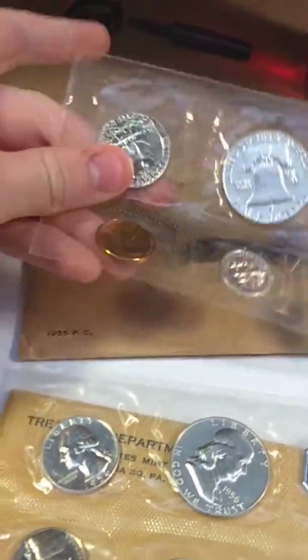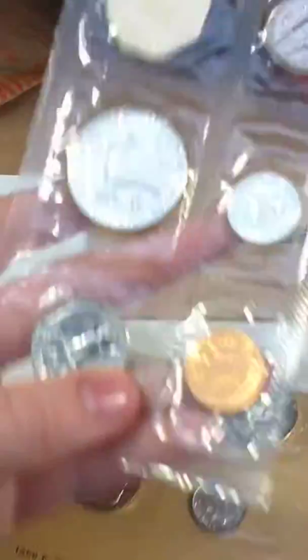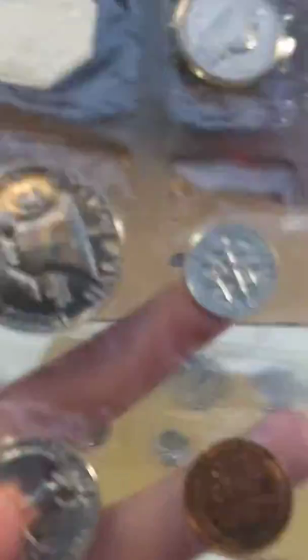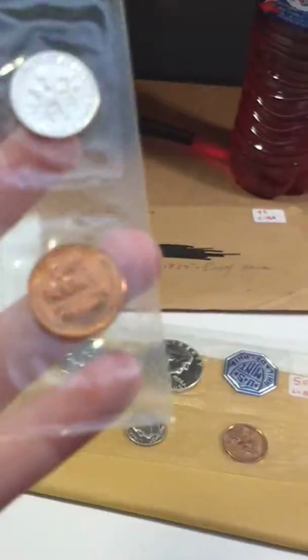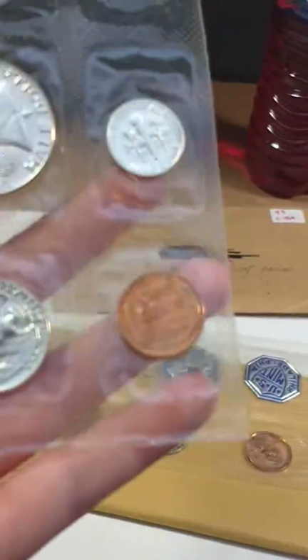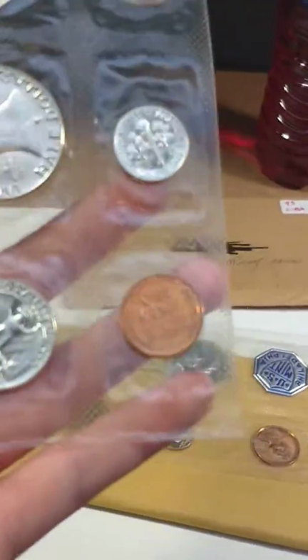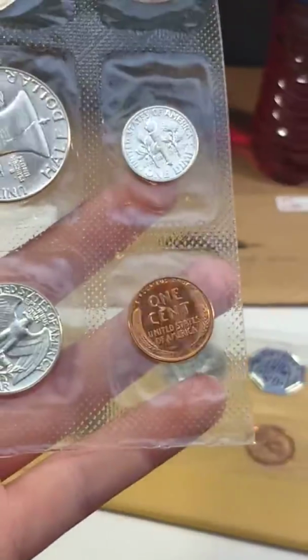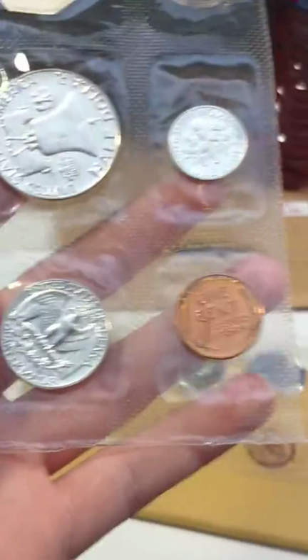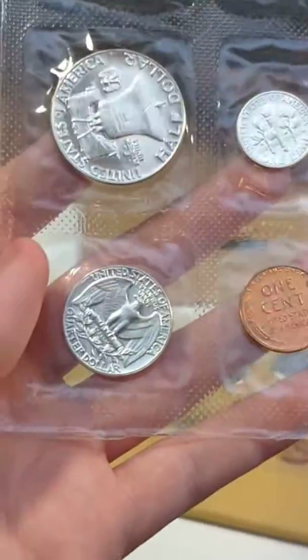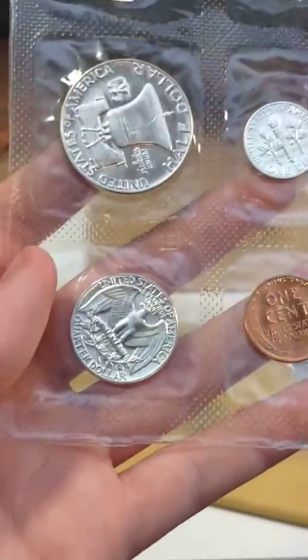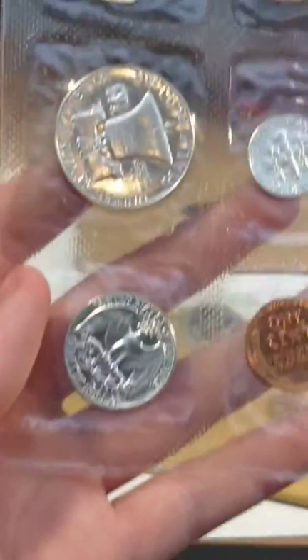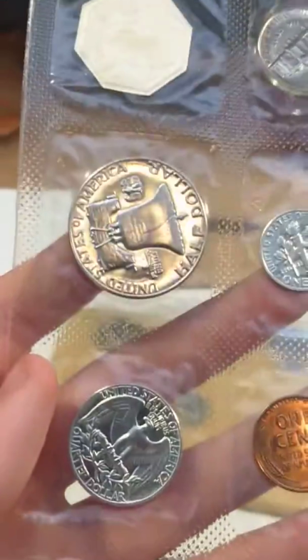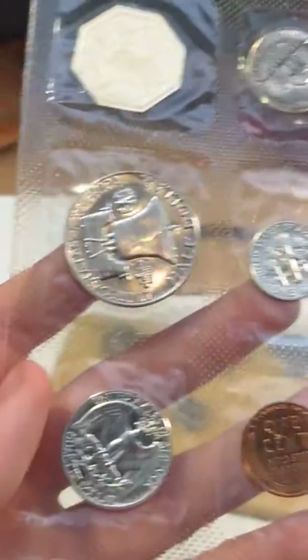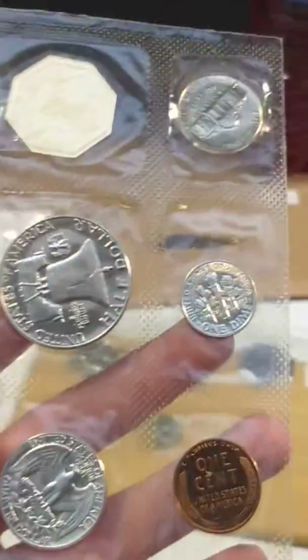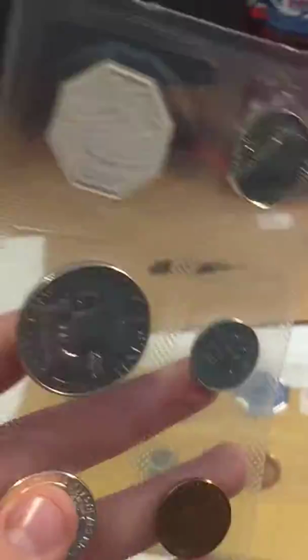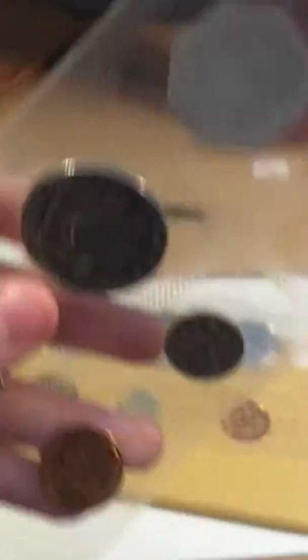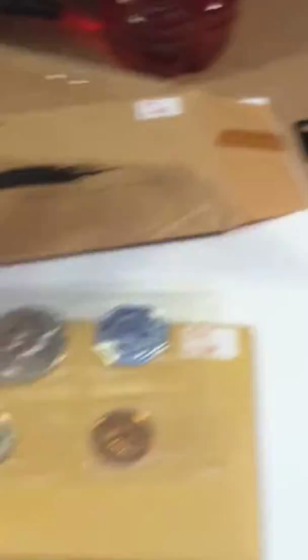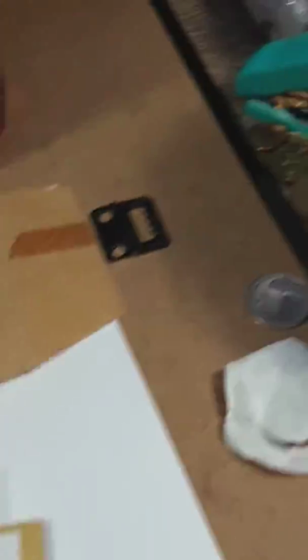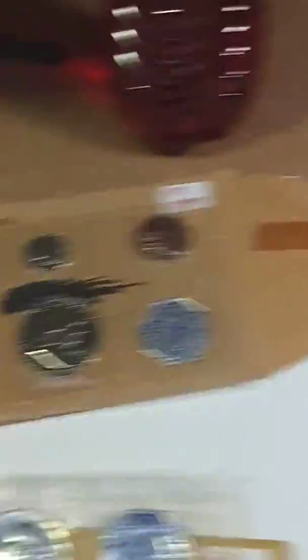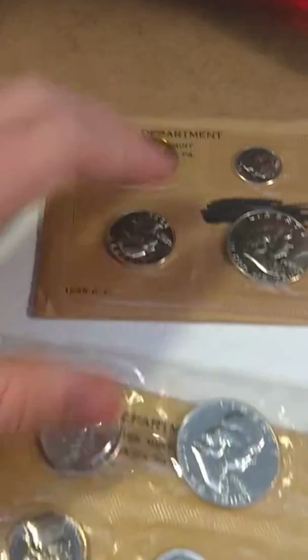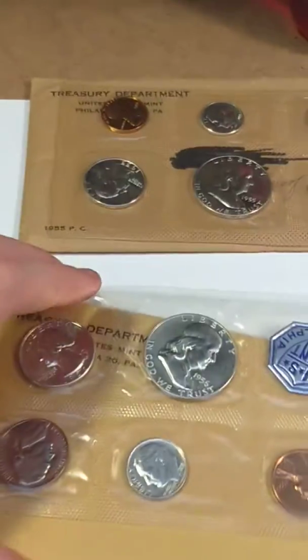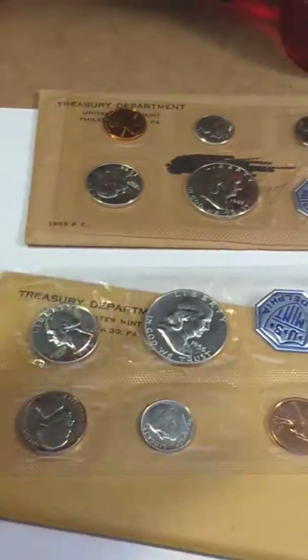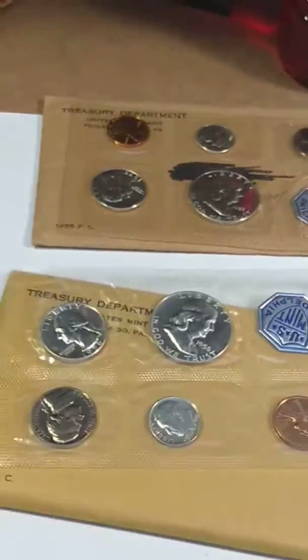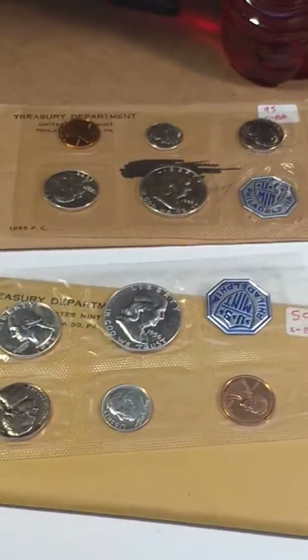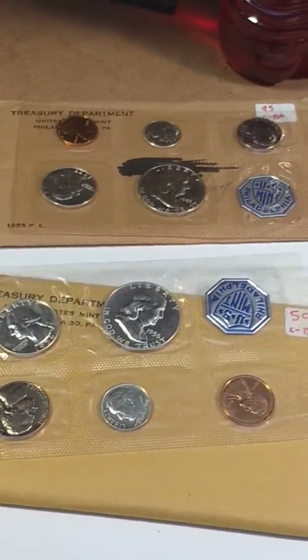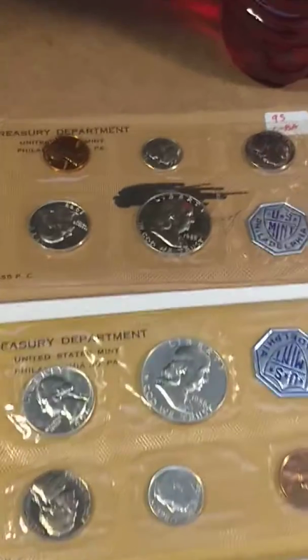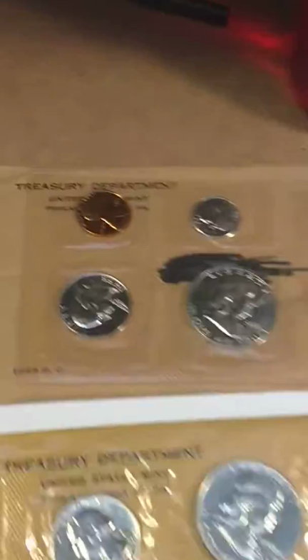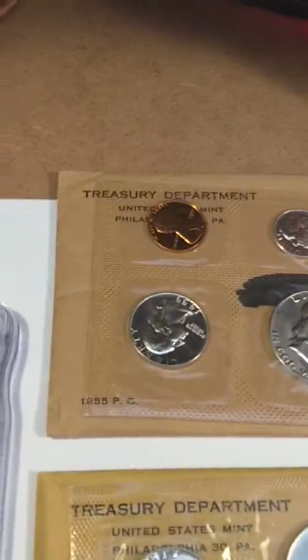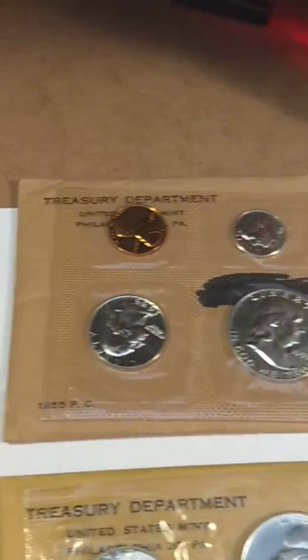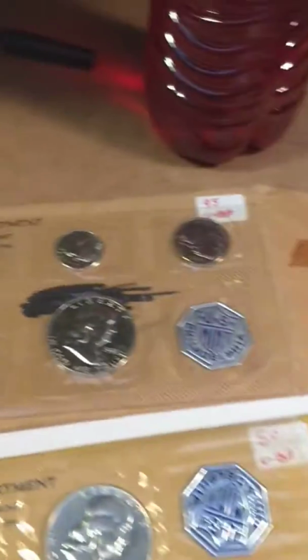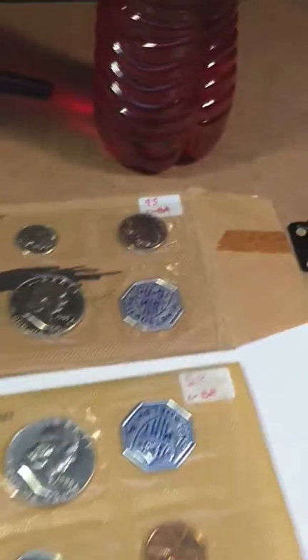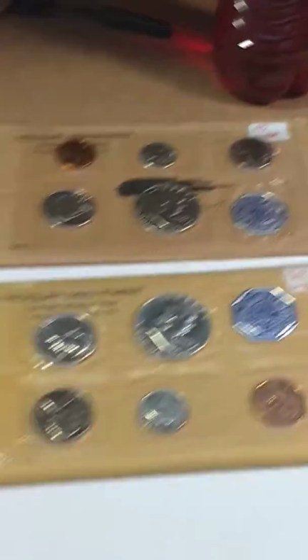Here are the backs. These are also Philadelphia. So it's a very neat video — they're a 1955 proof set.